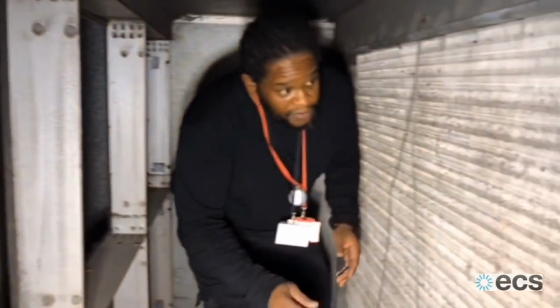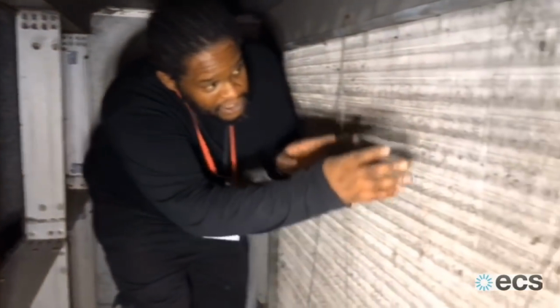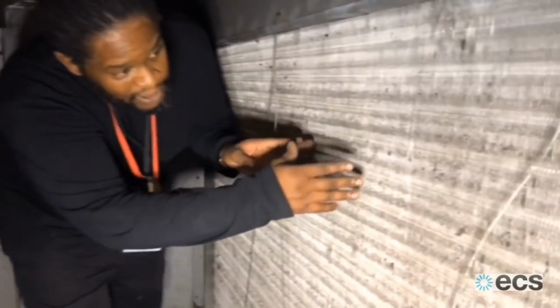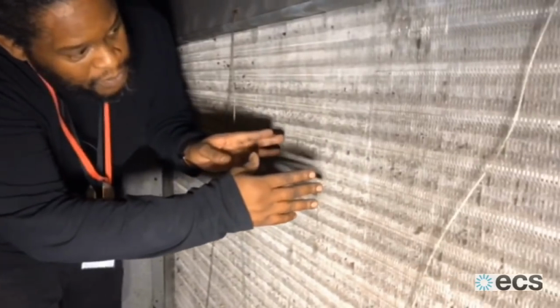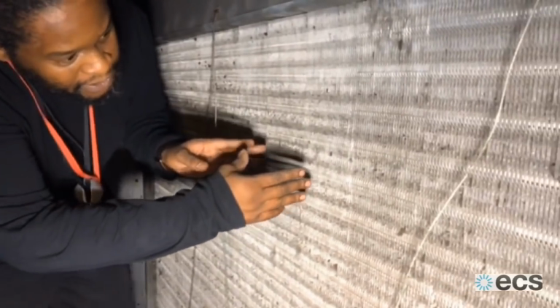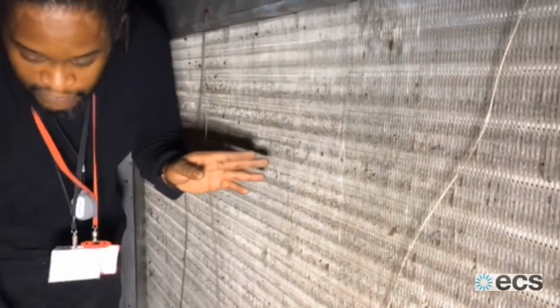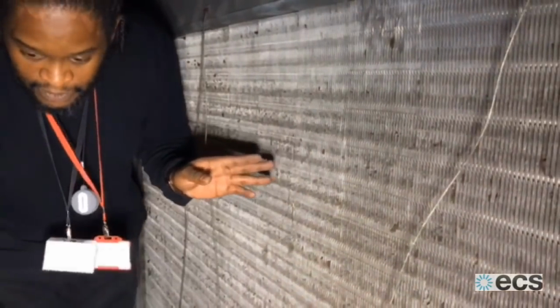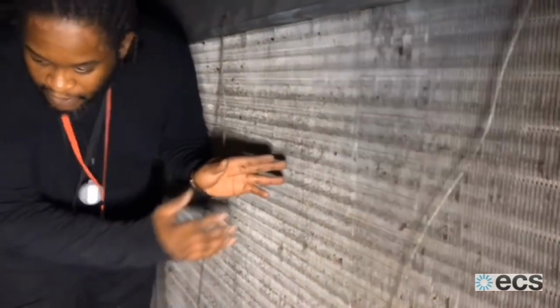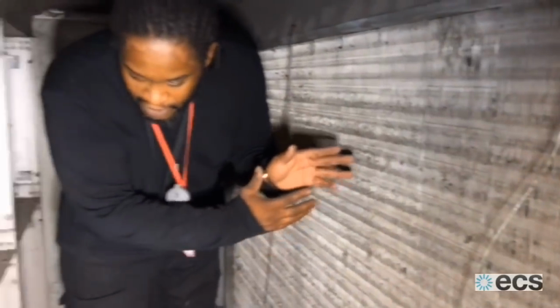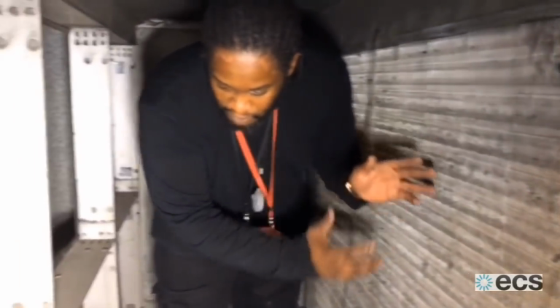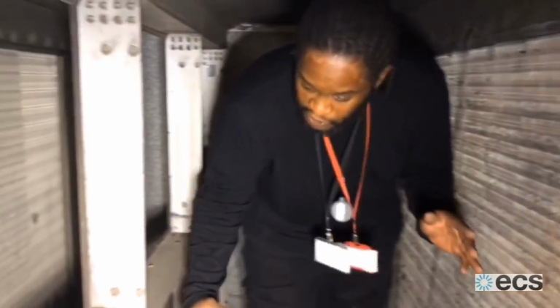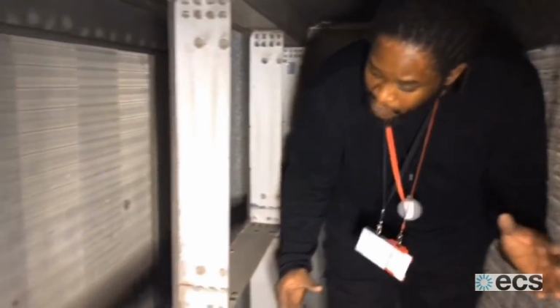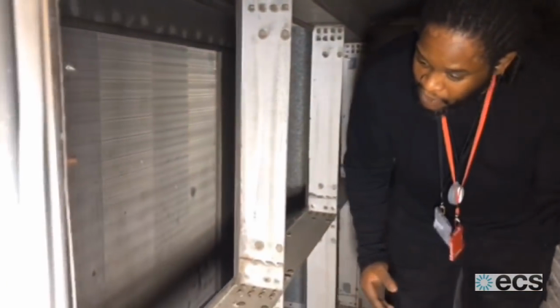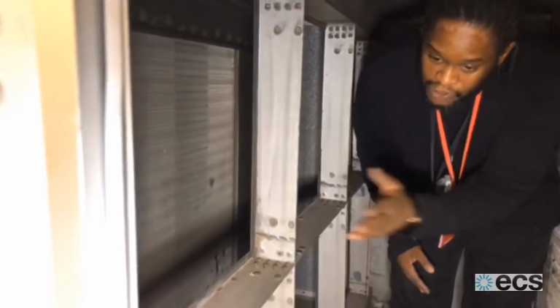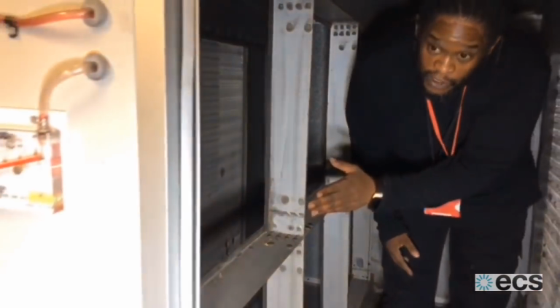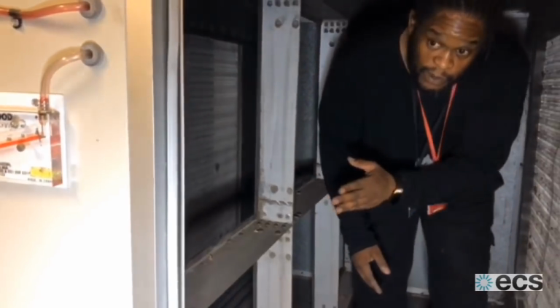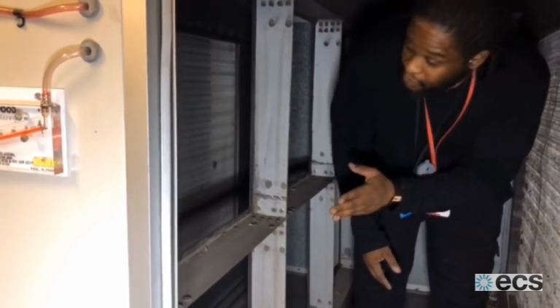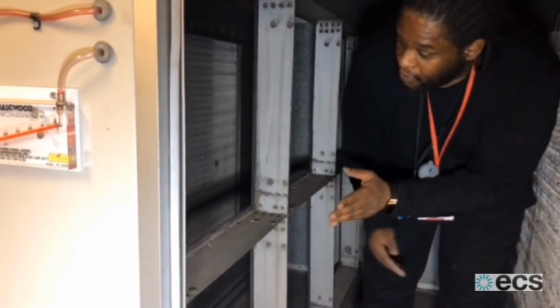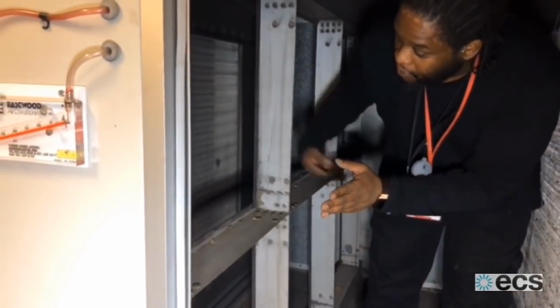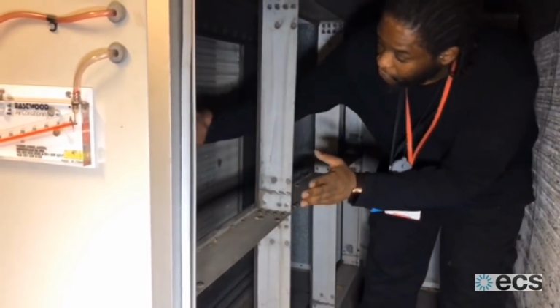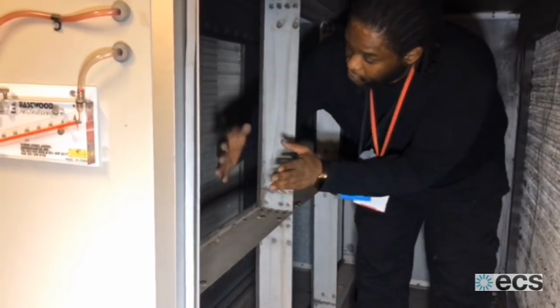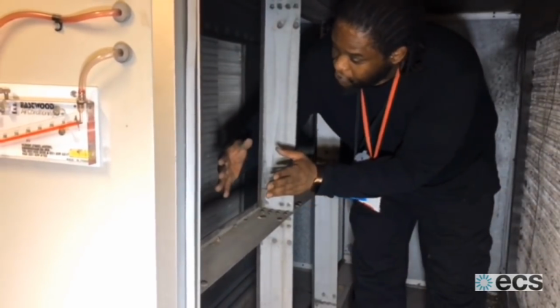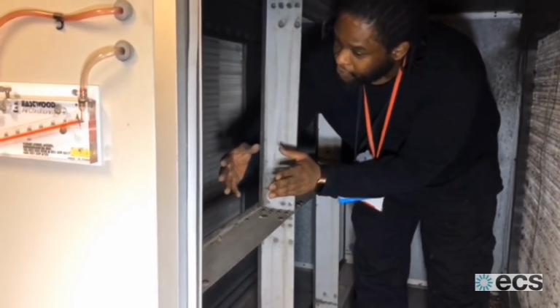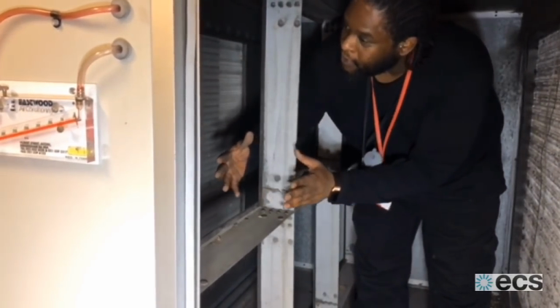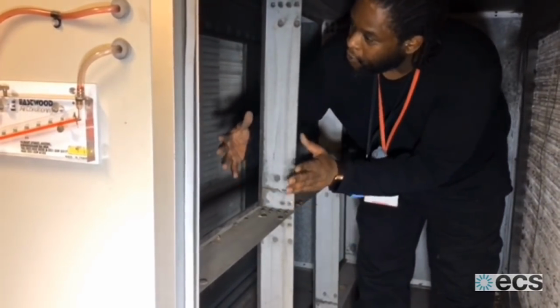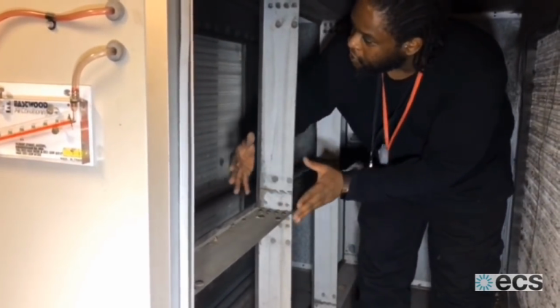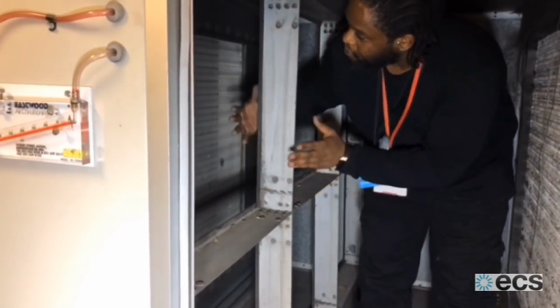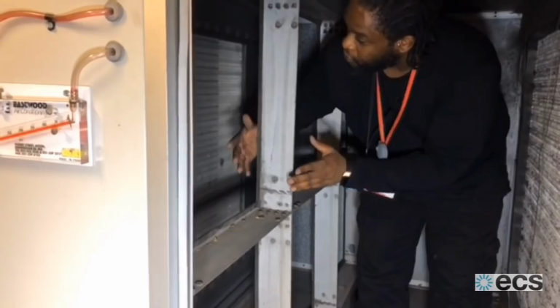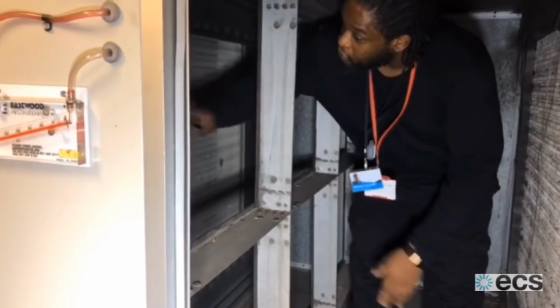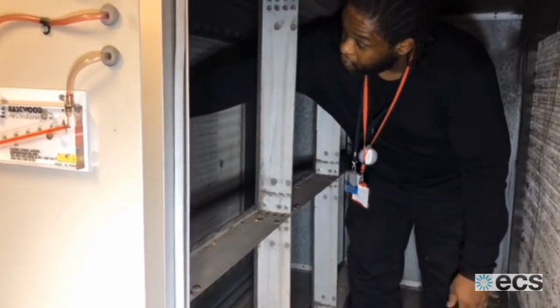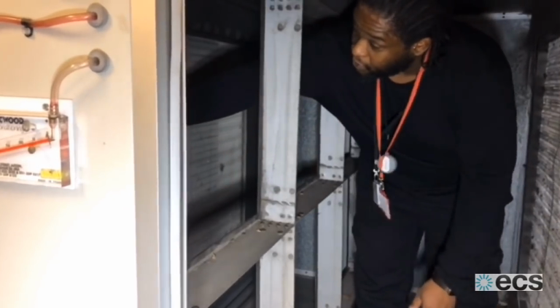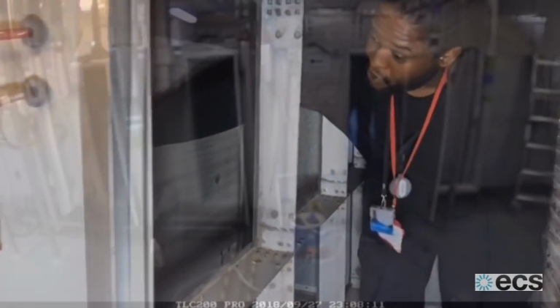Fresh air supply comes from this way. As it comes through this chamber, it hits your first filter. The bag filter sits behind here, and it all sits before it goes through the next coil, which is here.